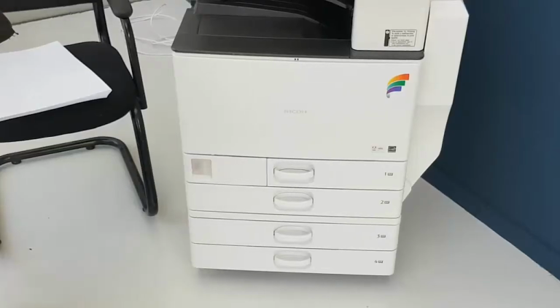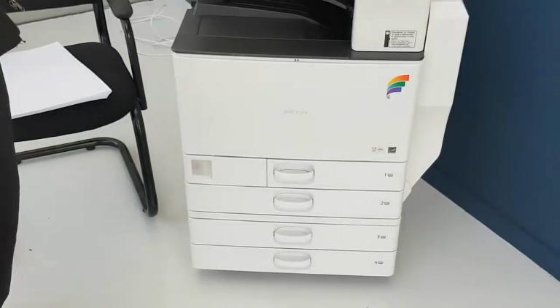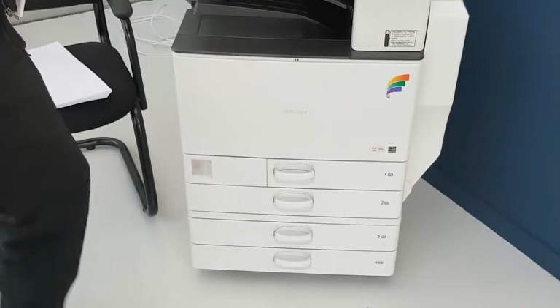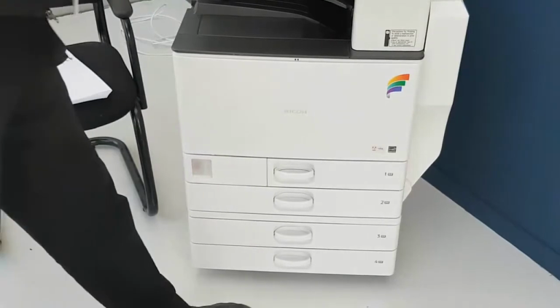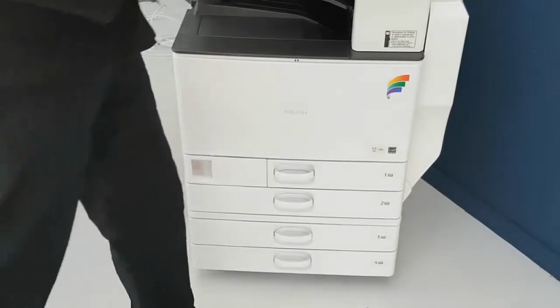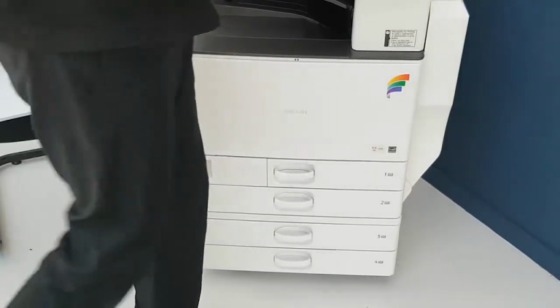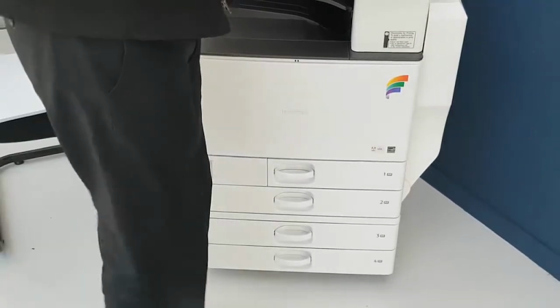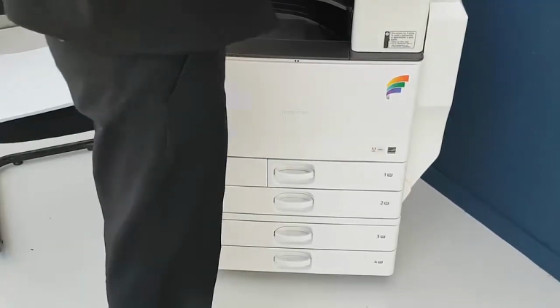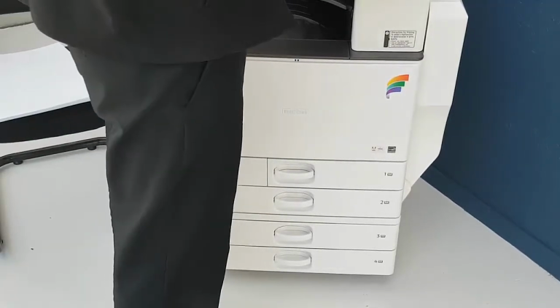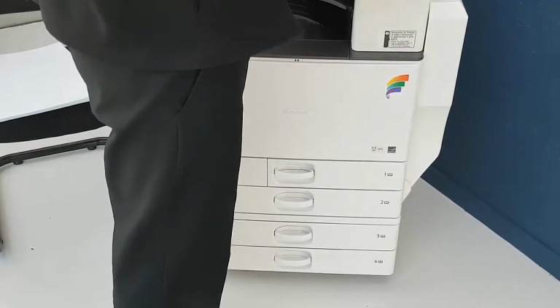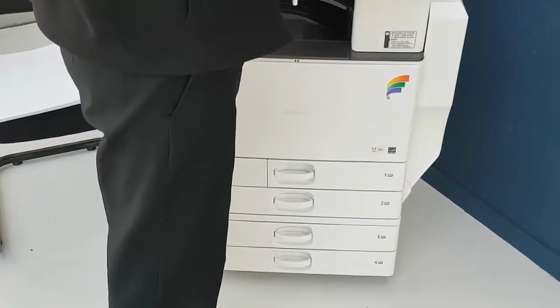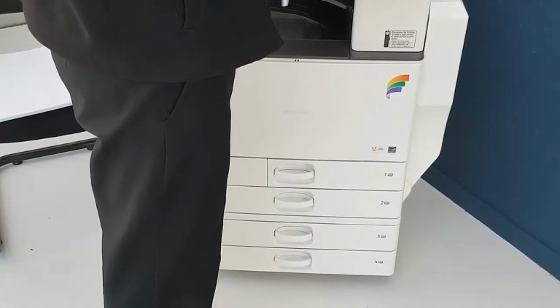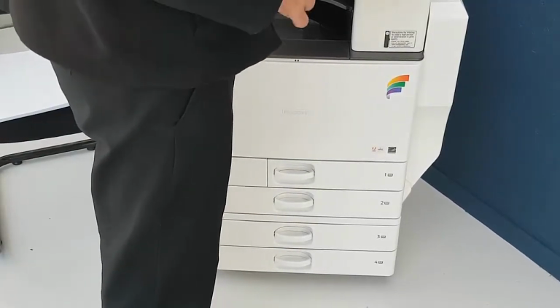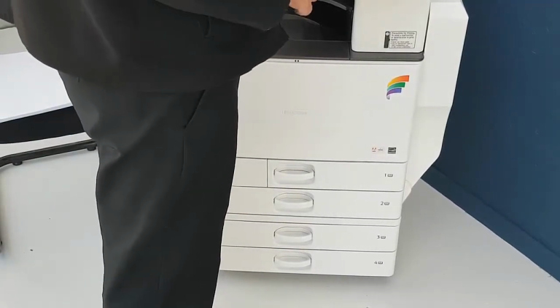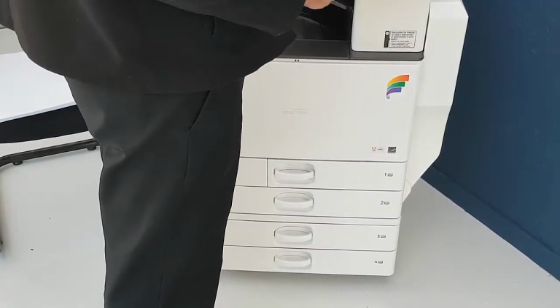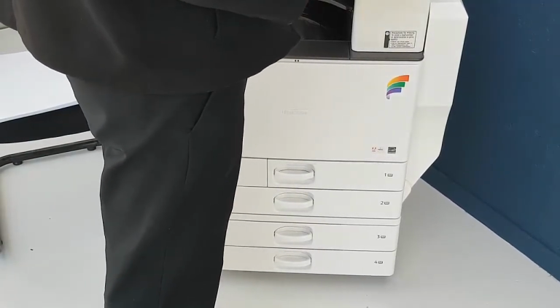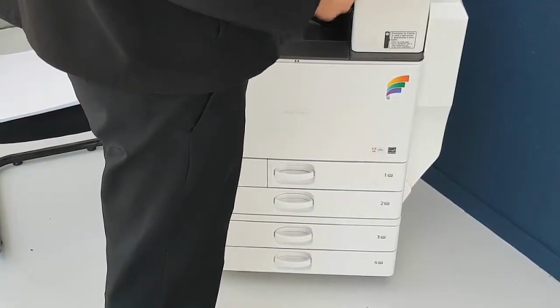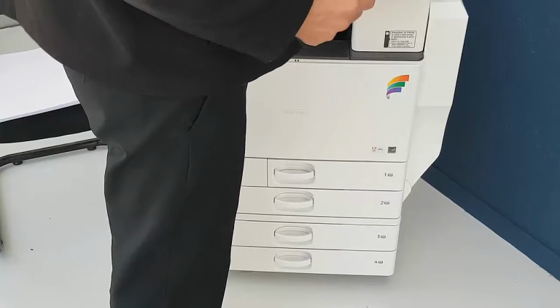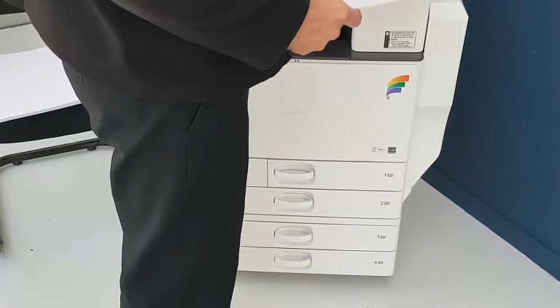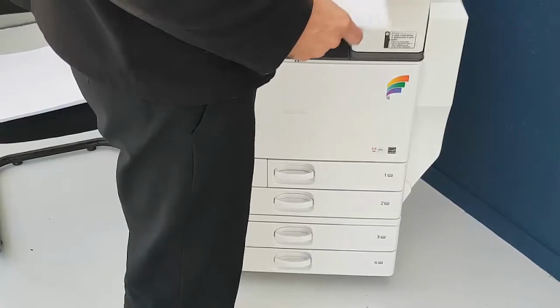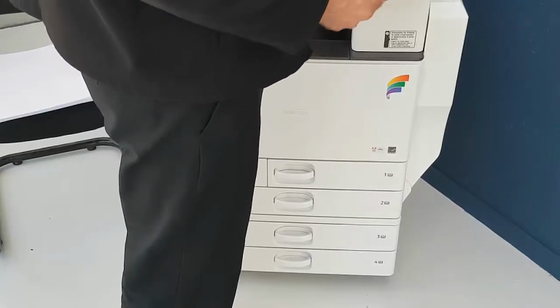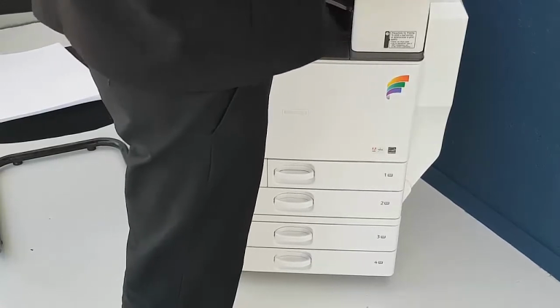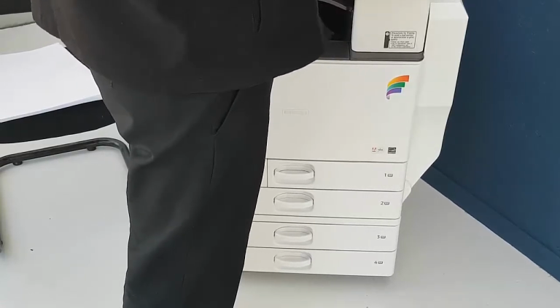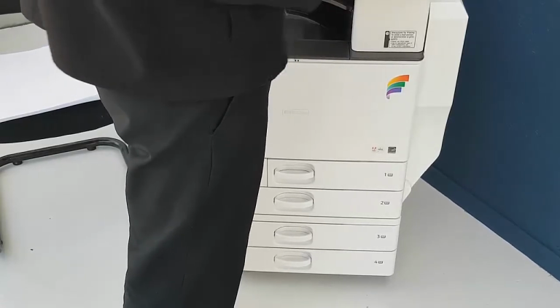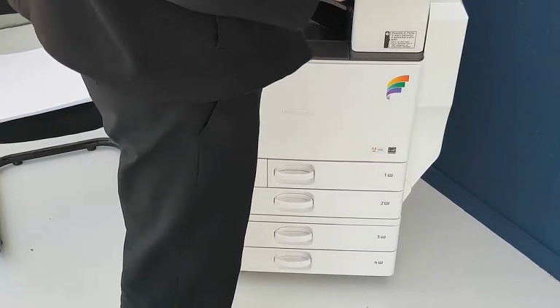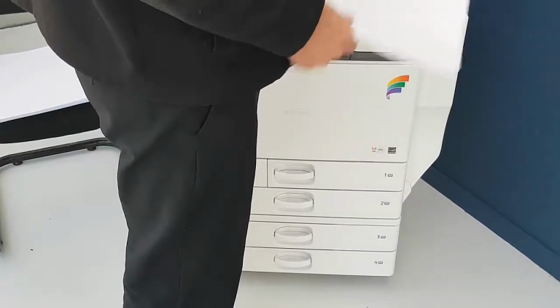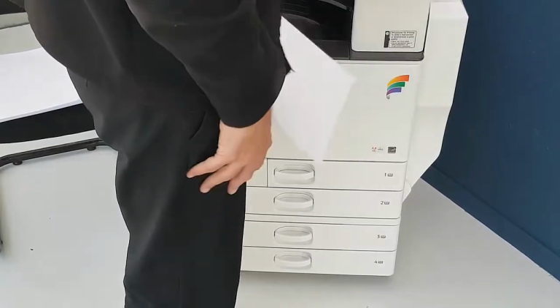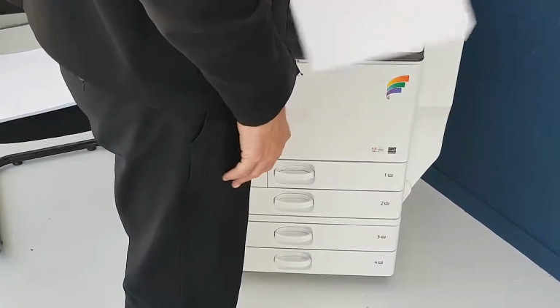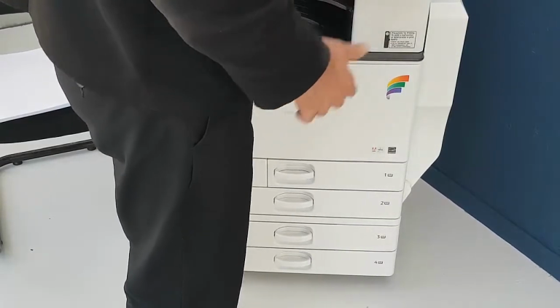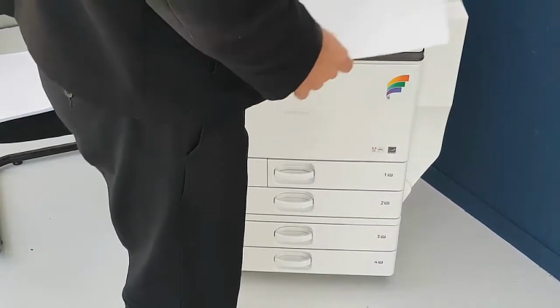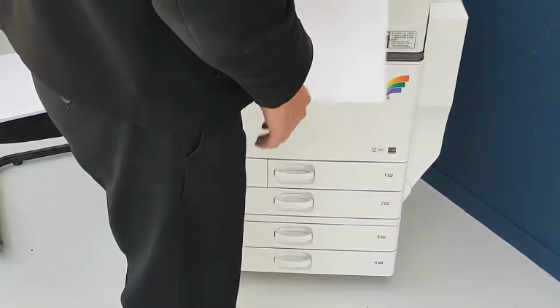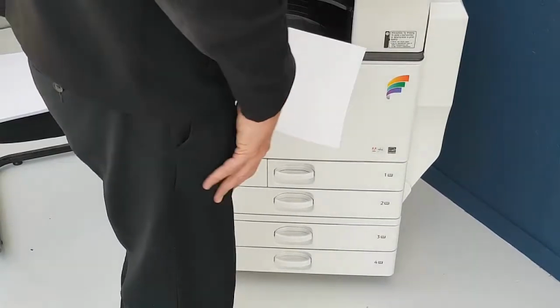Hi, I'm from Laserscanning. I'm here to show you how to put A4 and A3 paper into a Ricoh MPC colour machine. First we'll do the A4 paper.